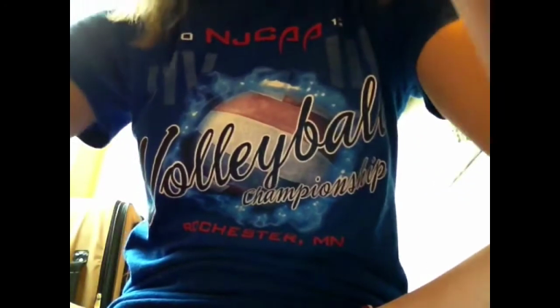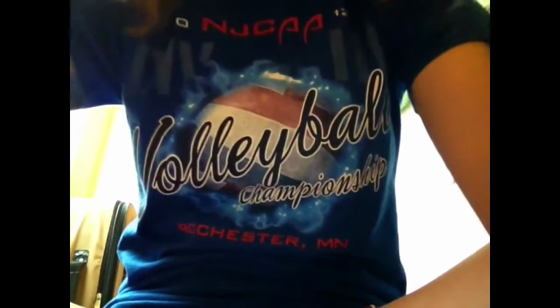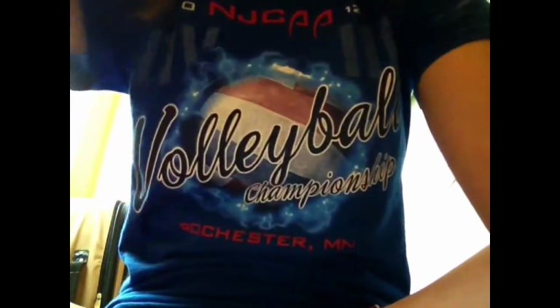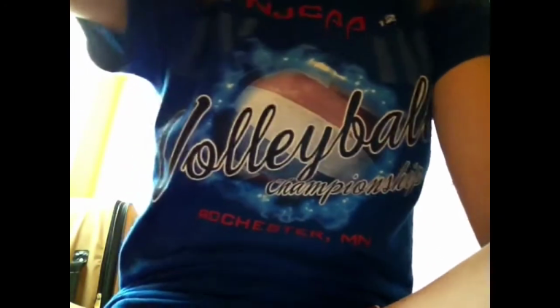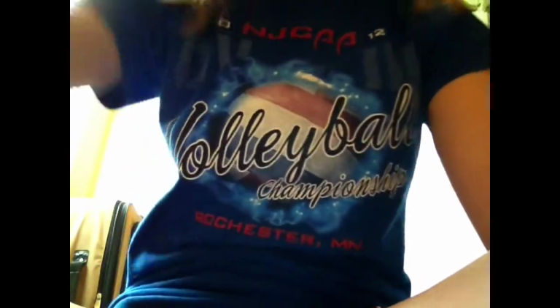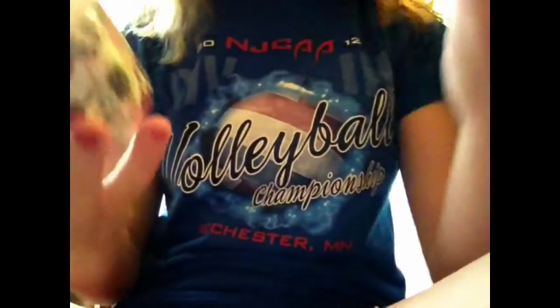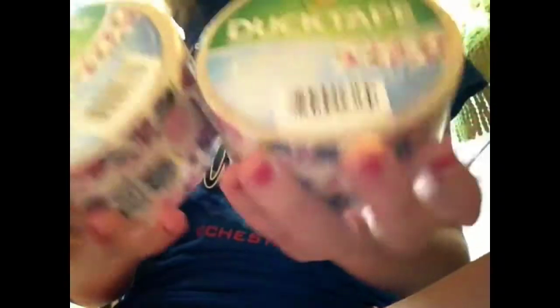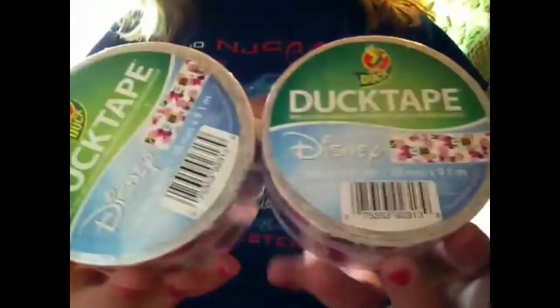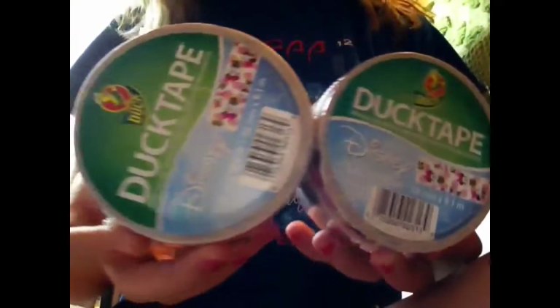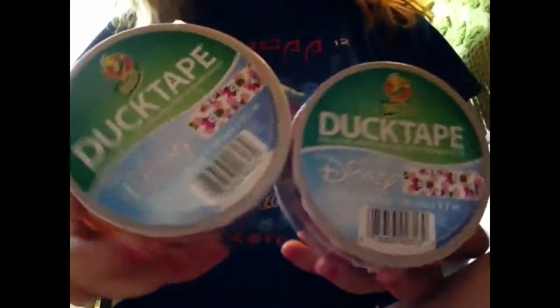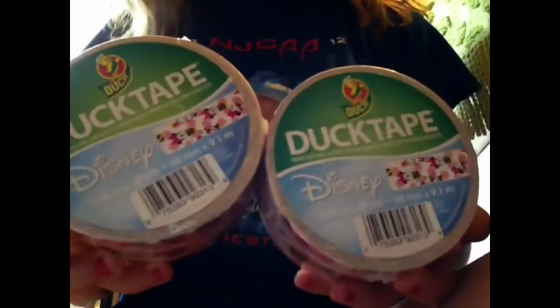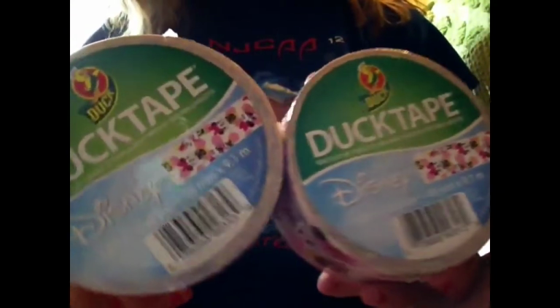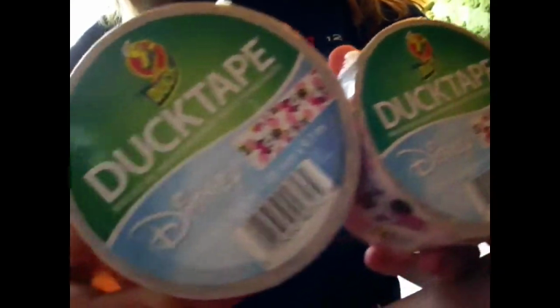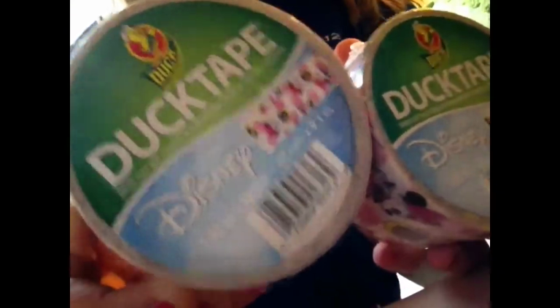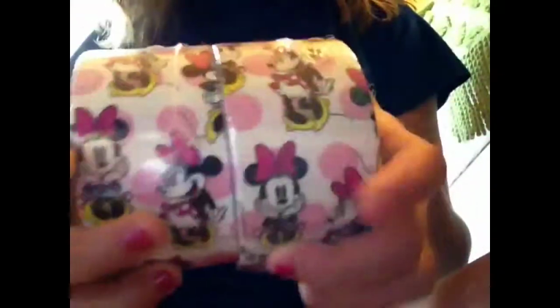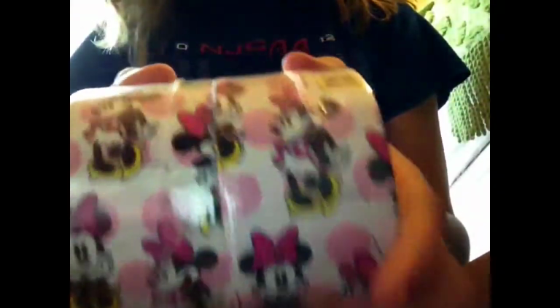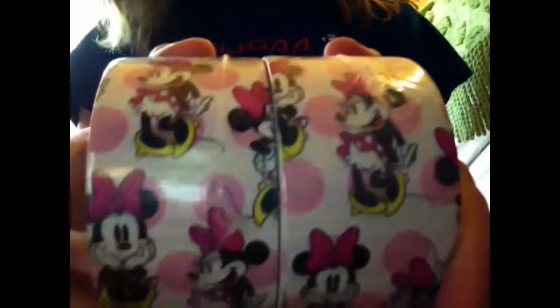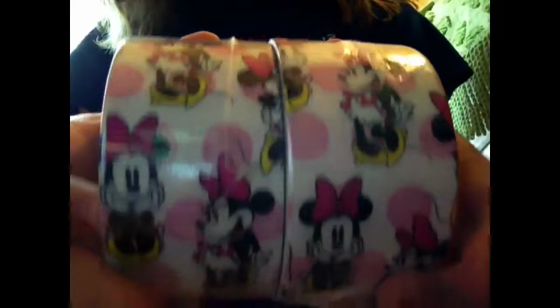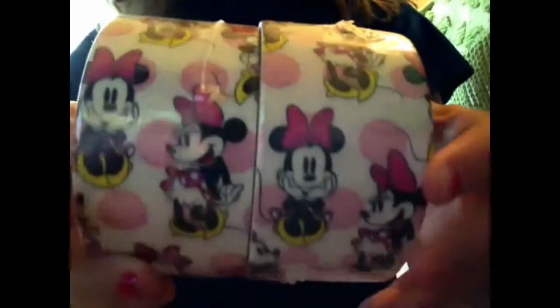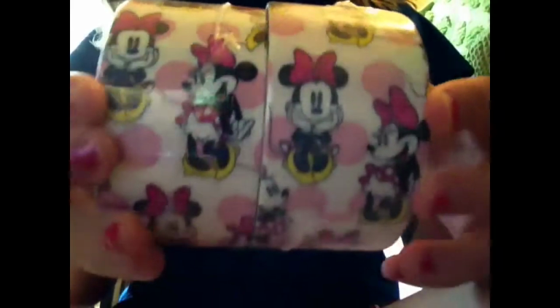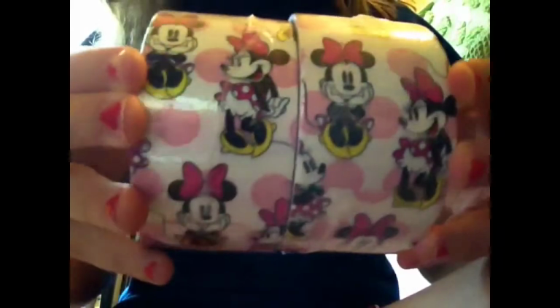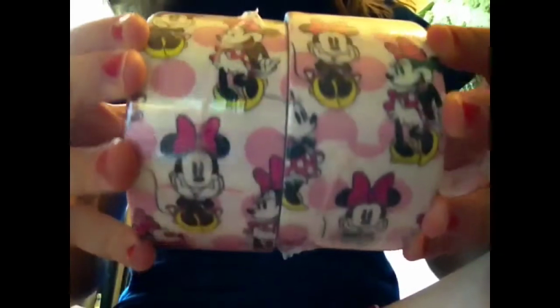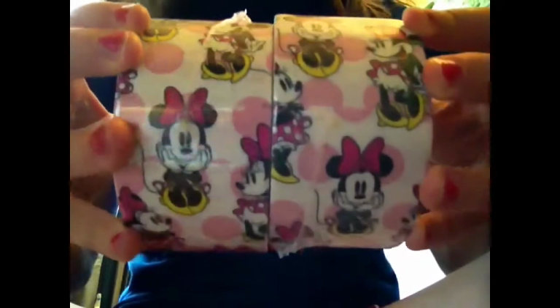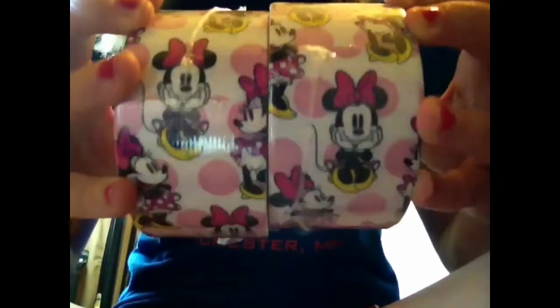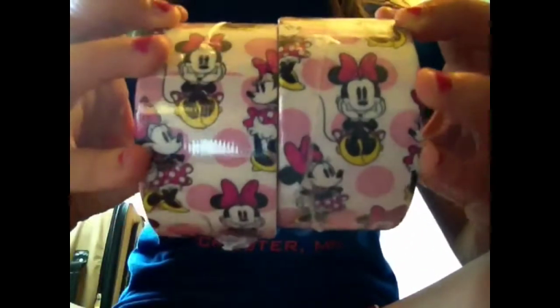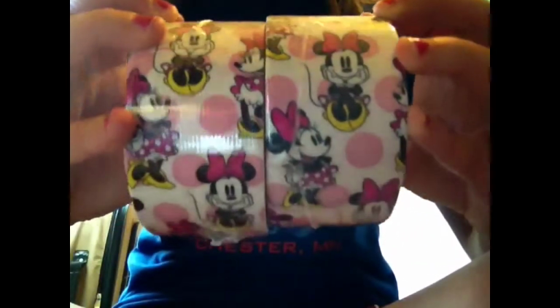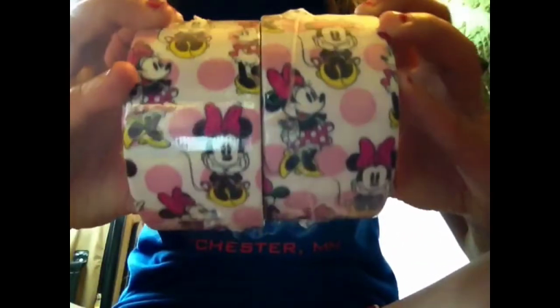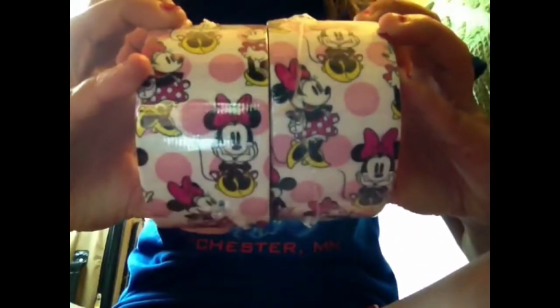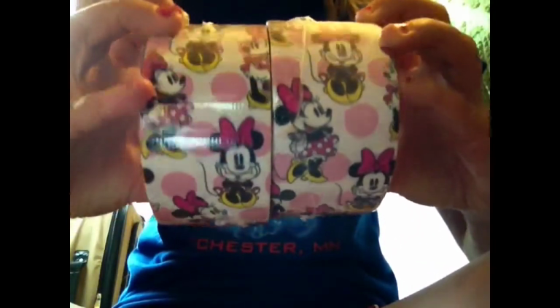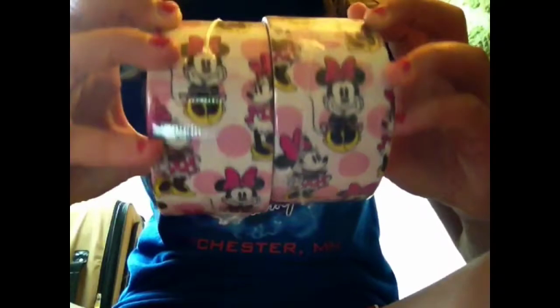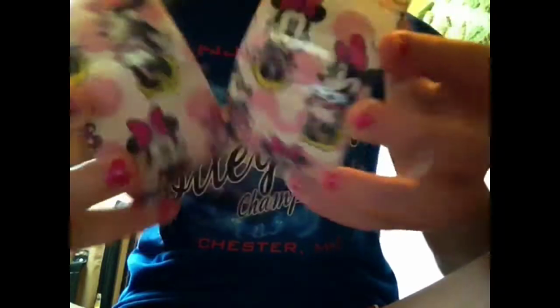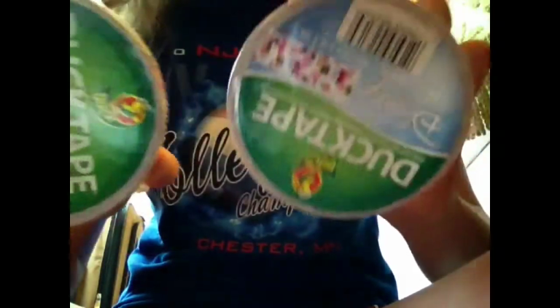So first she got me the Minnie Mouse Duck Tape. It is 10 yards, and it says Disney on the front. And this is what it looks like. I really like it a lot, personally.